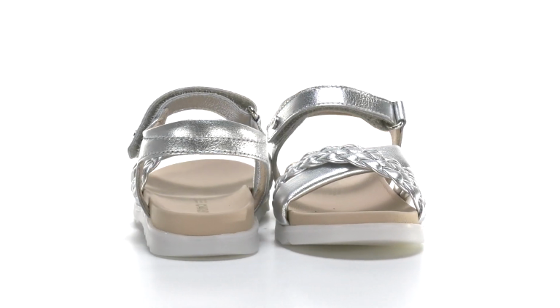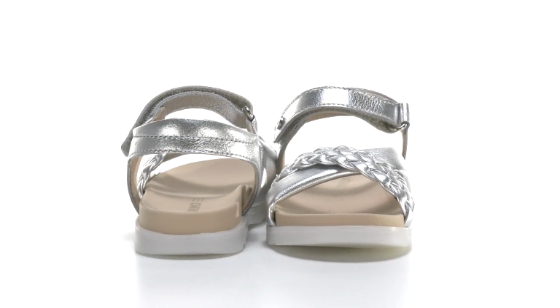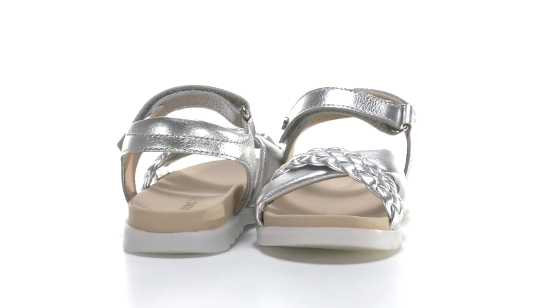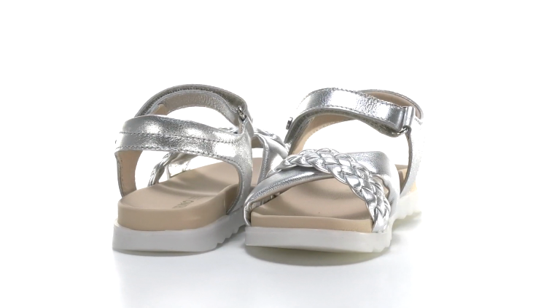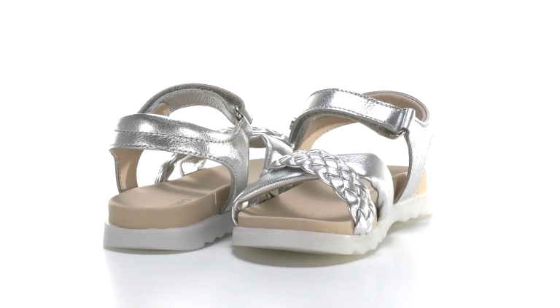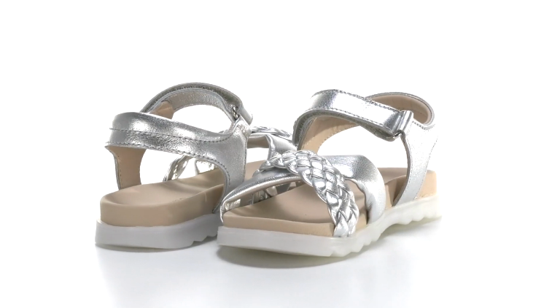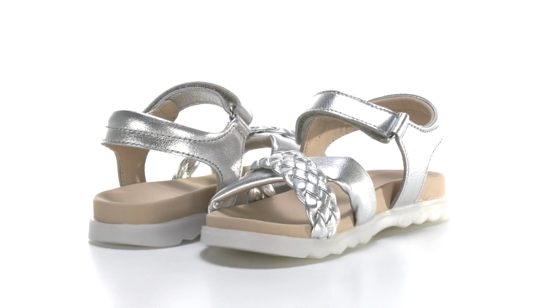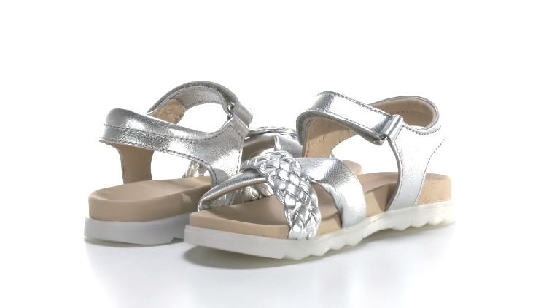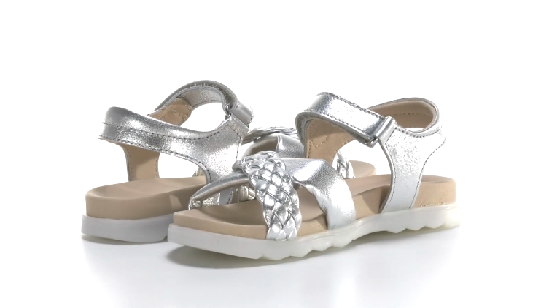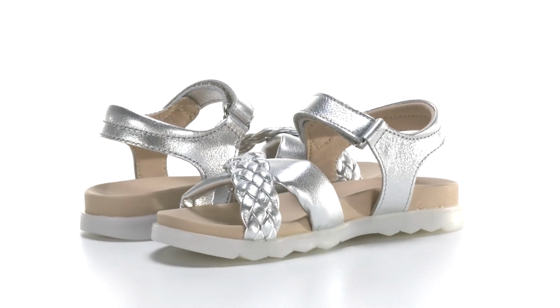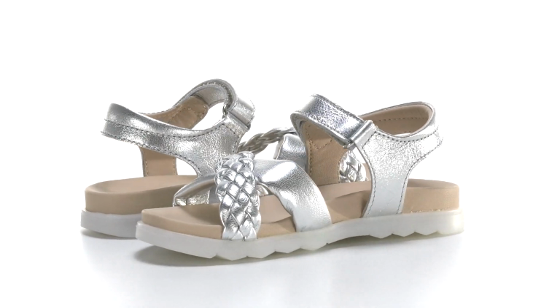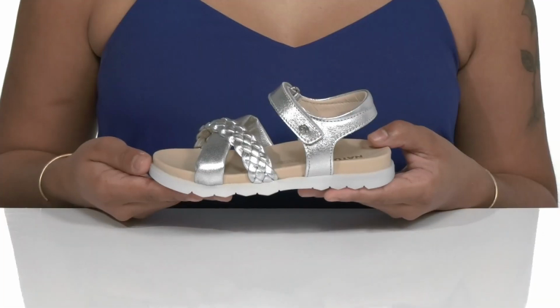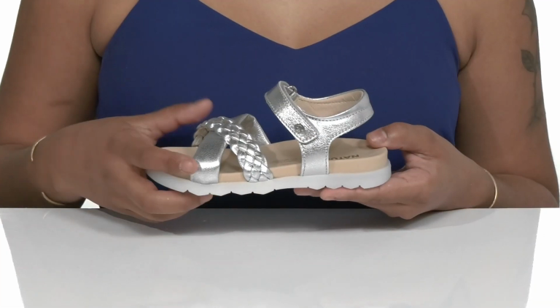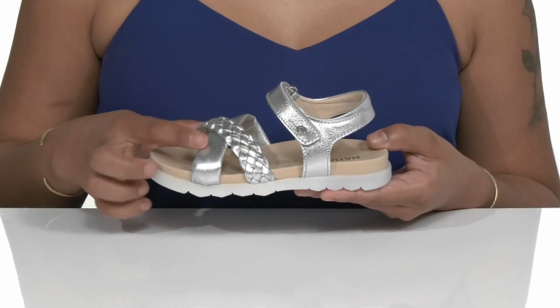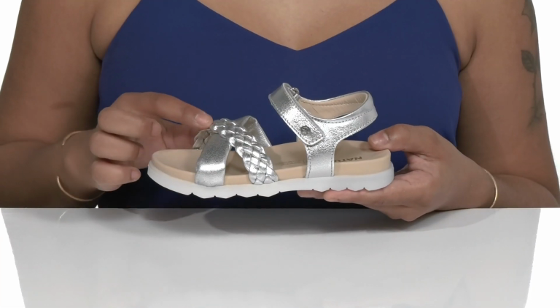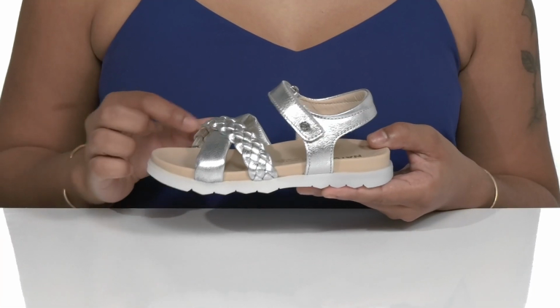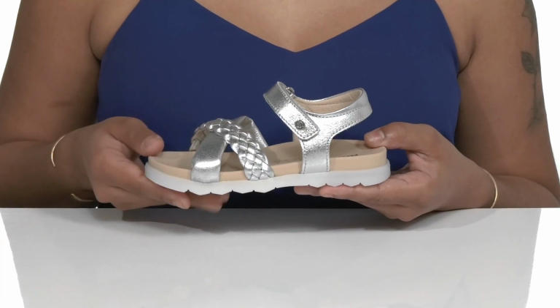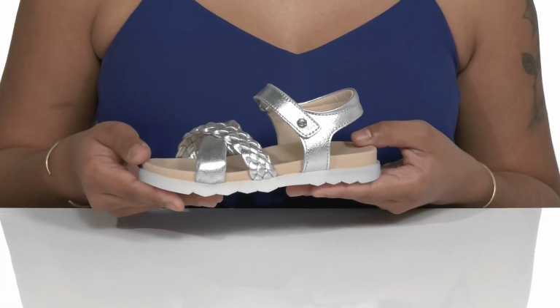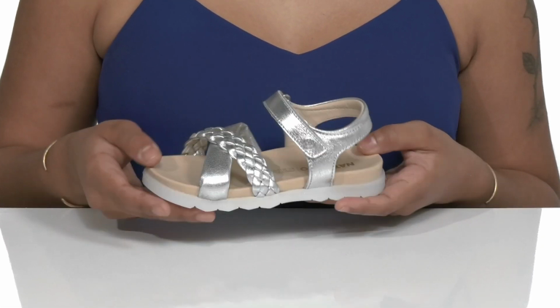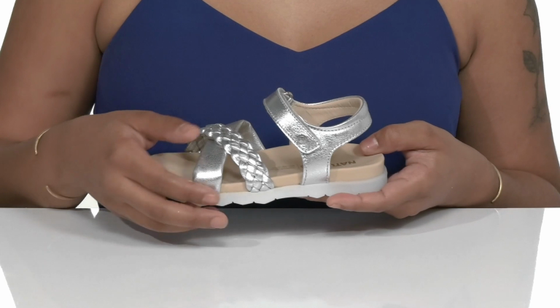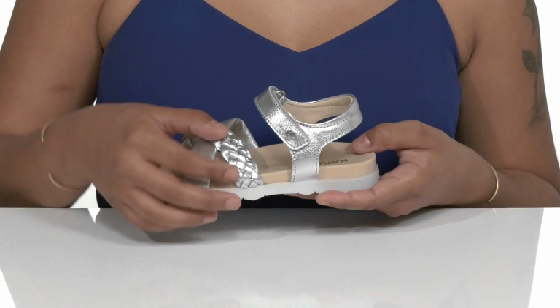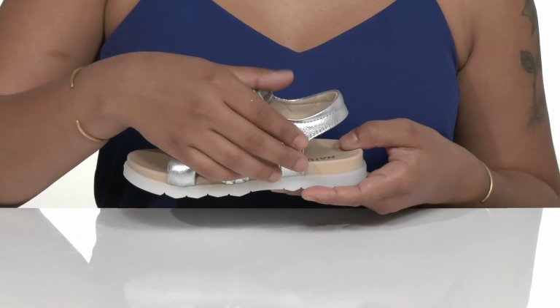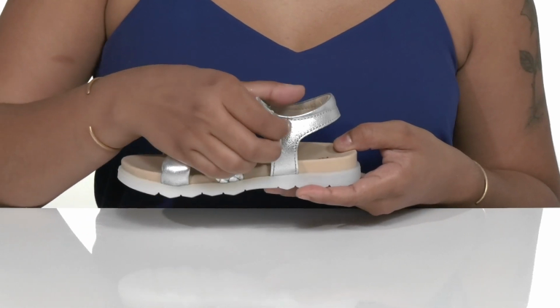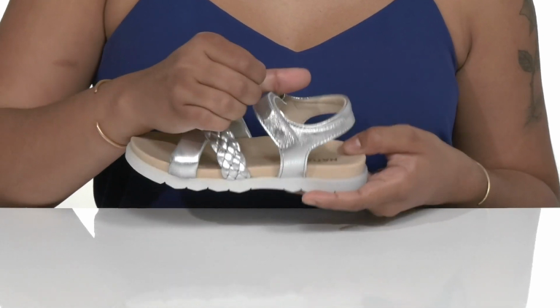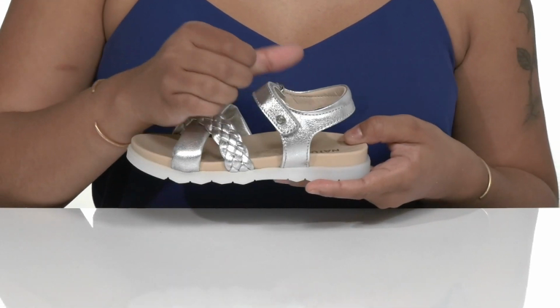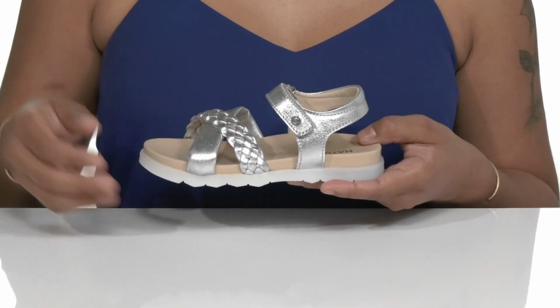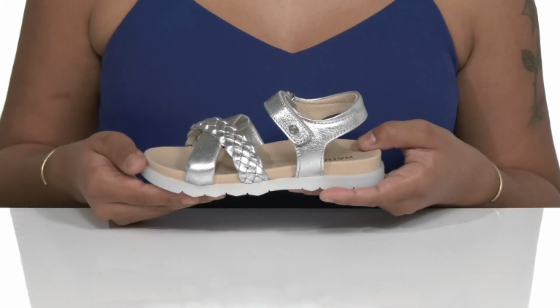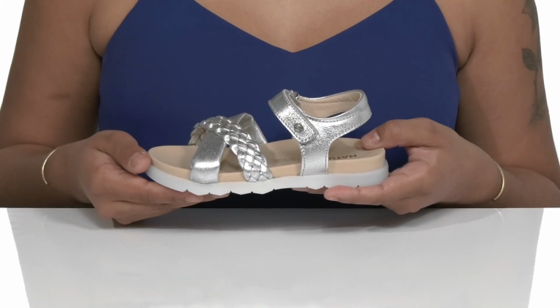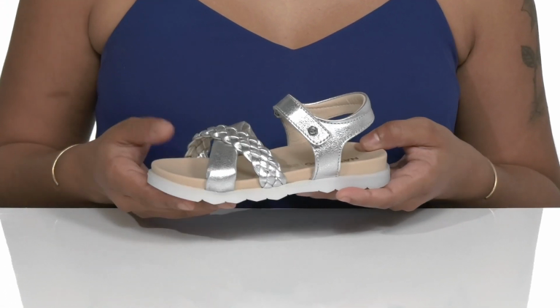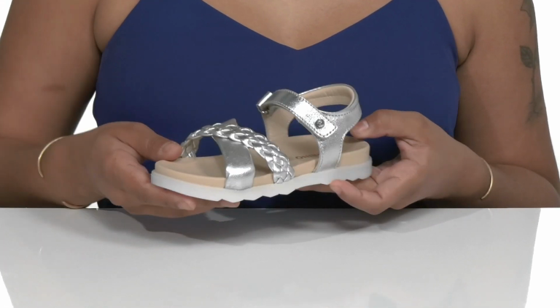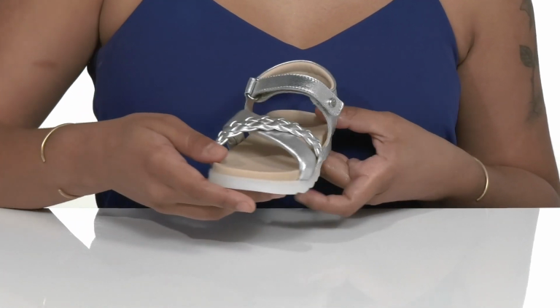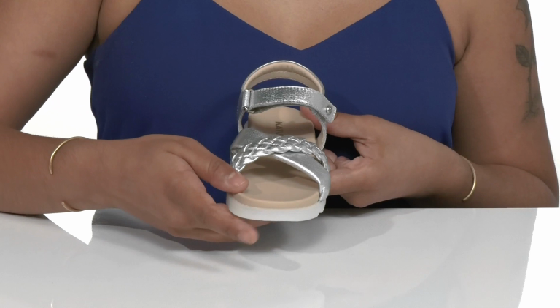Help your little ones stand out with these Russet sandals by Naturino. A metallic finished leather upper reflects beautifully in the sun, while hook and loop closures around the ankle provide a more custom fit. An open round toe design allows for breathability.